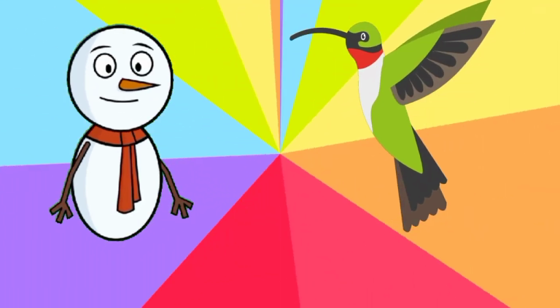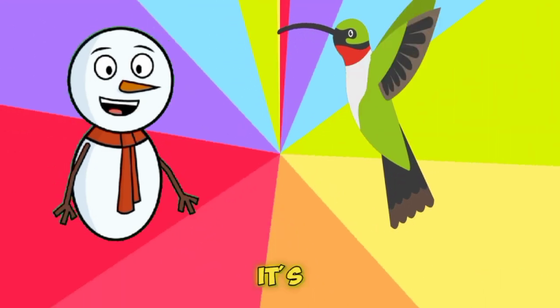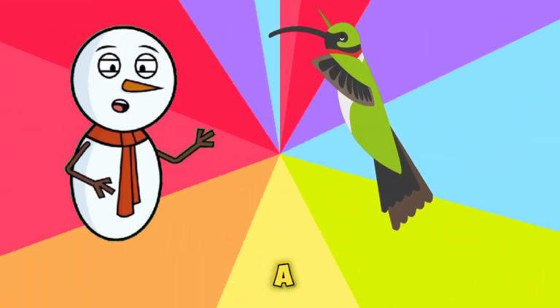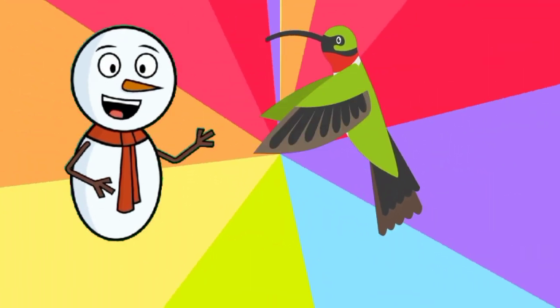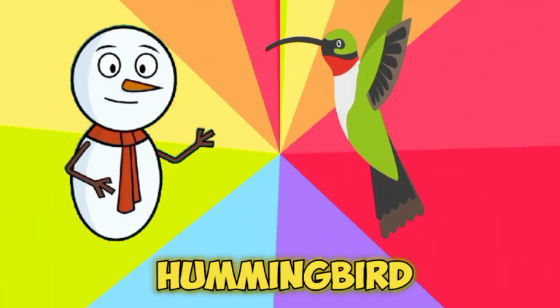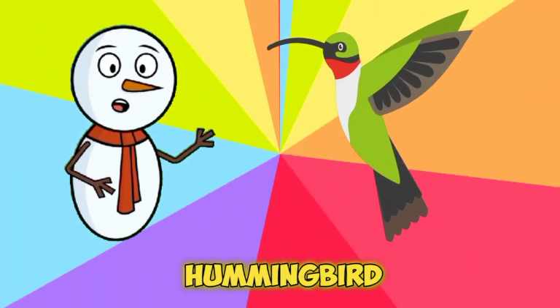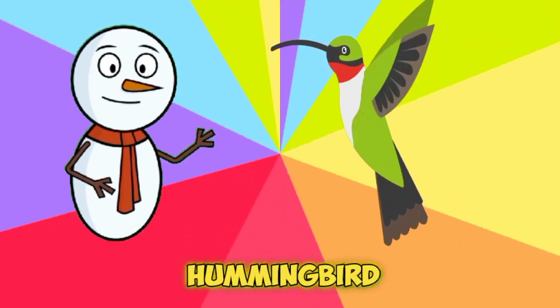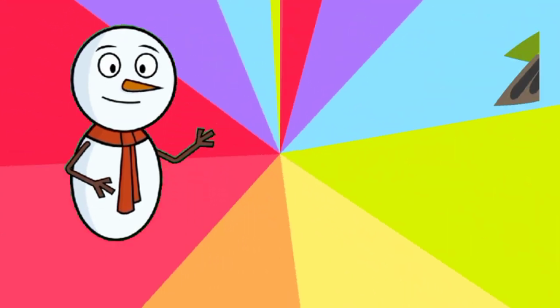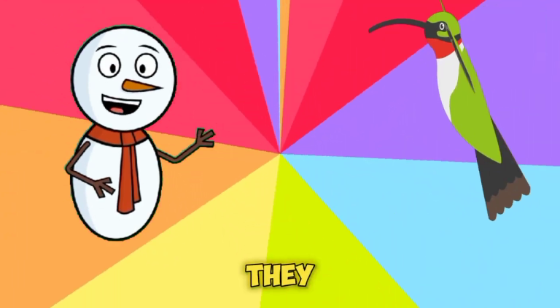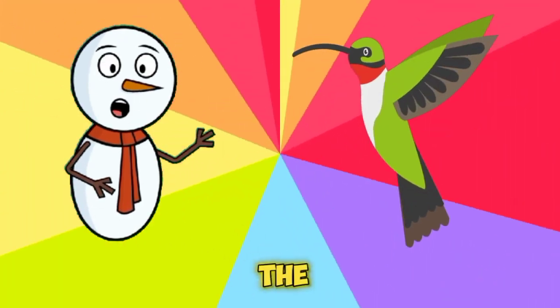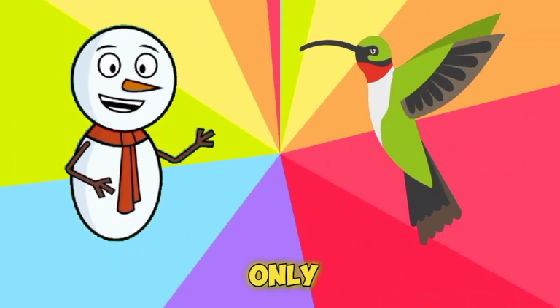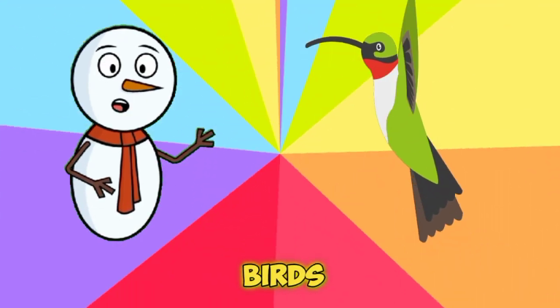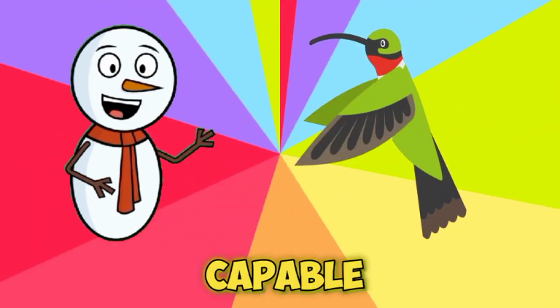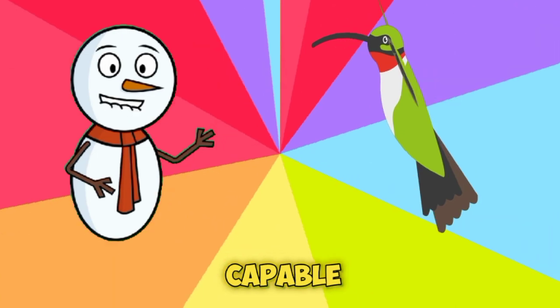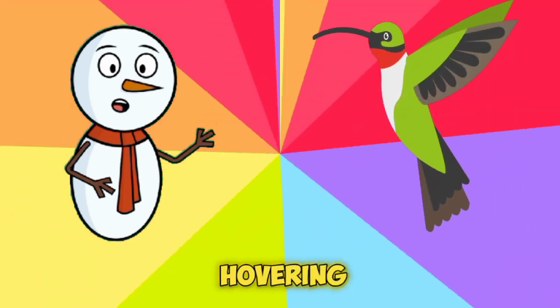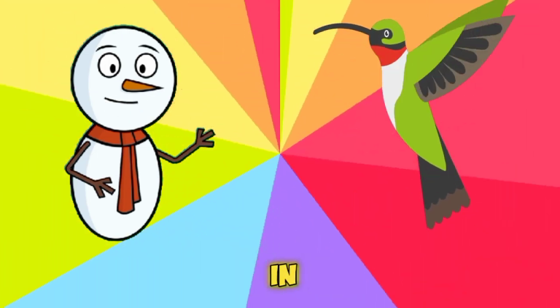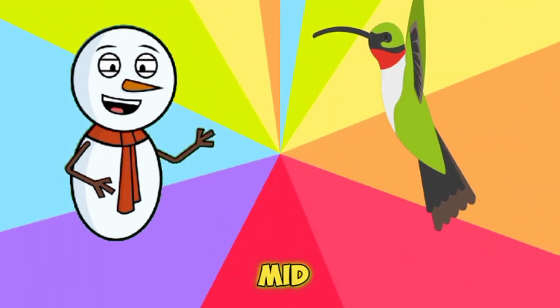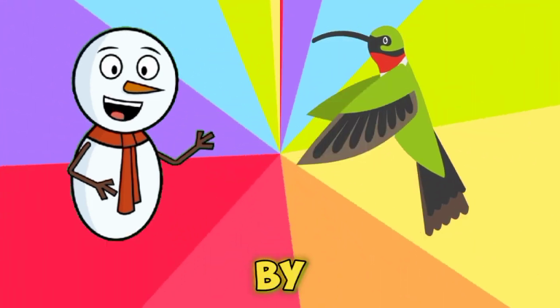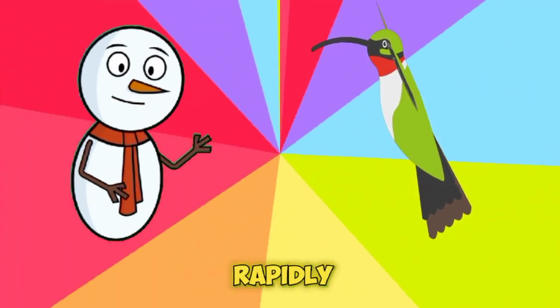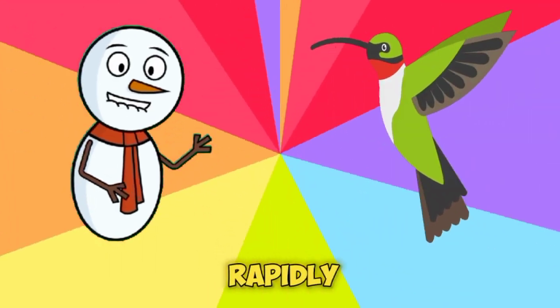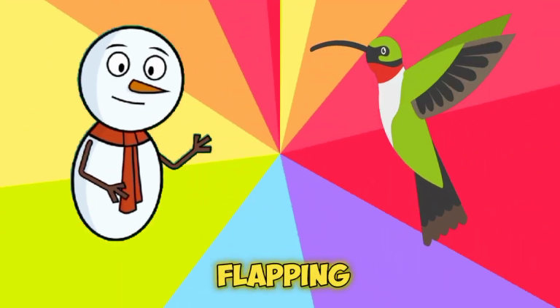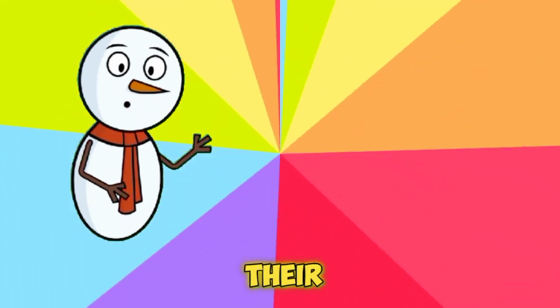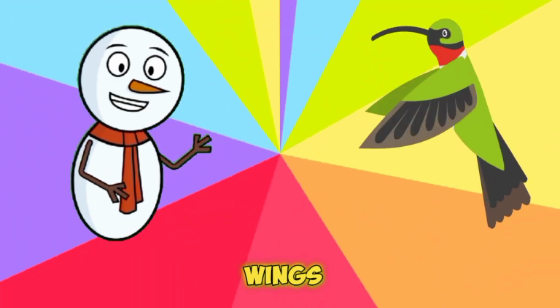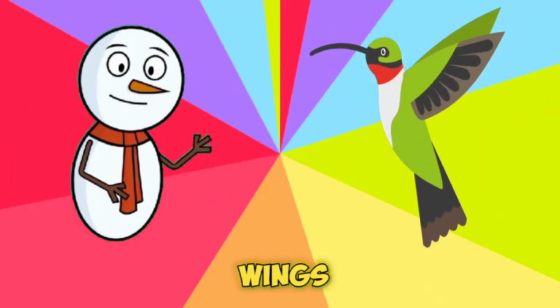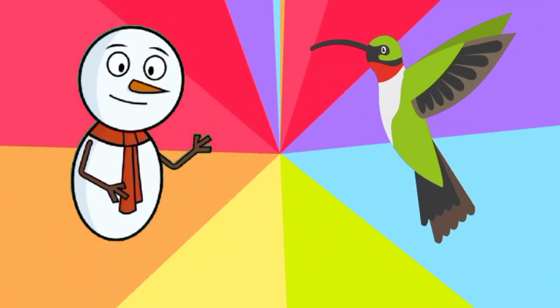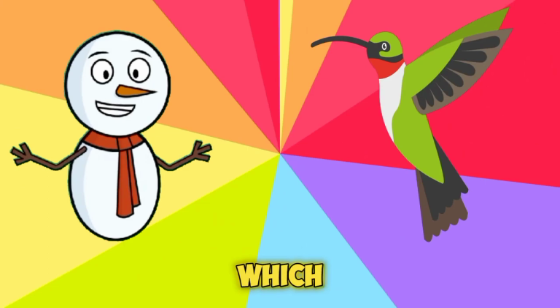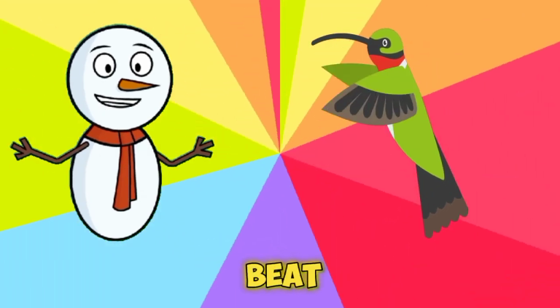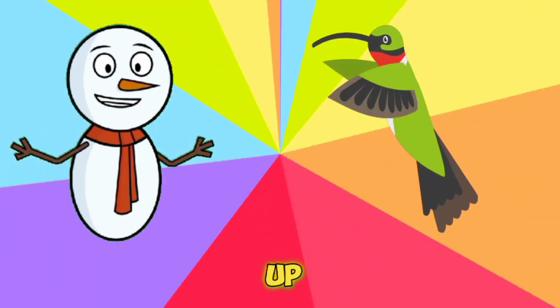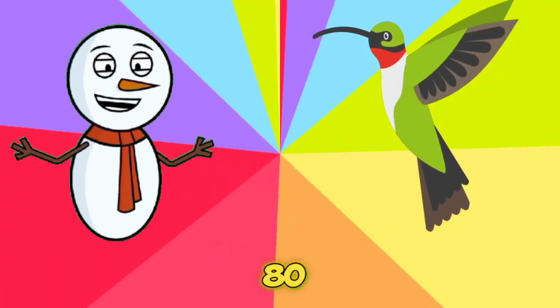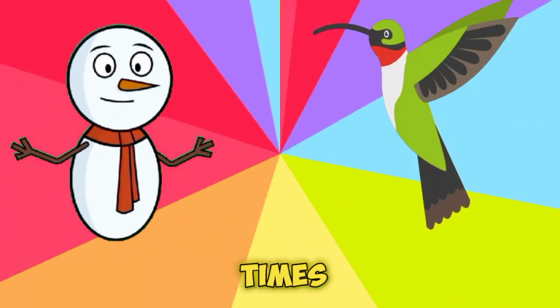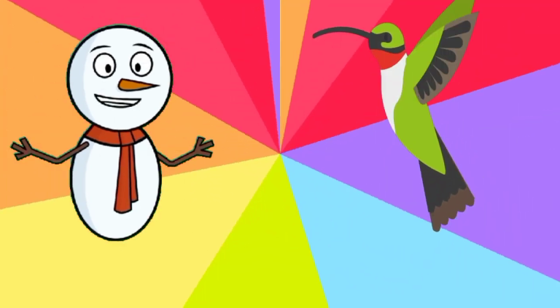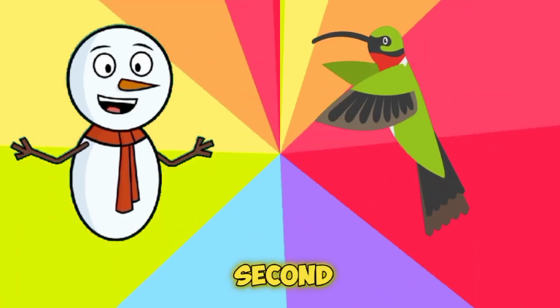It's a hummingbird! They are the only birds capable of hovering in midair by rapidly flapping their wings, which can beat up to 80 times per second.